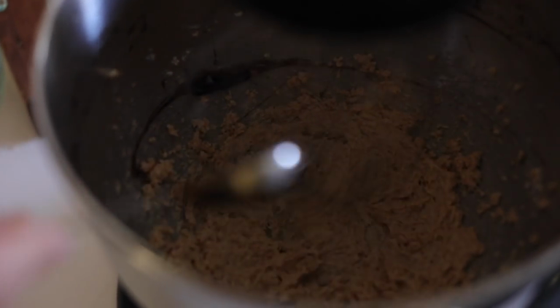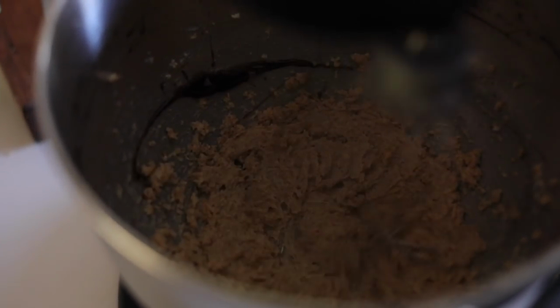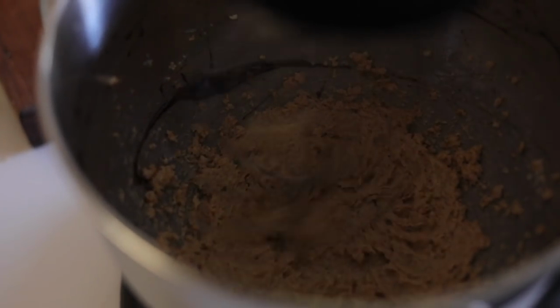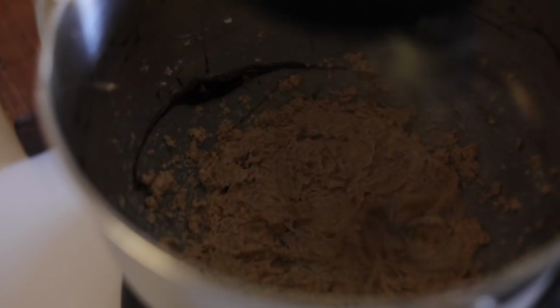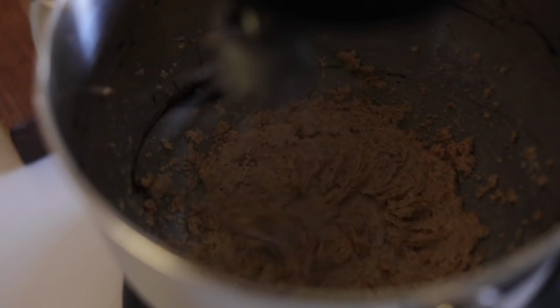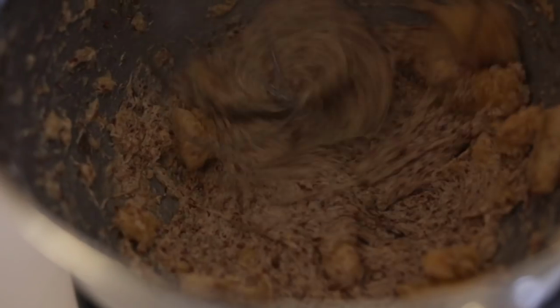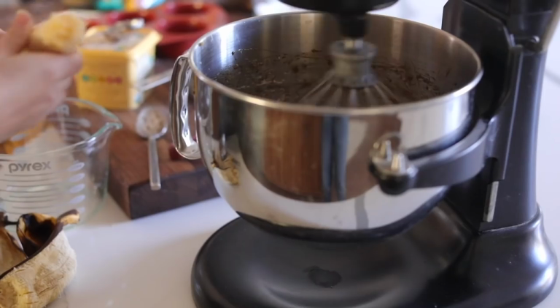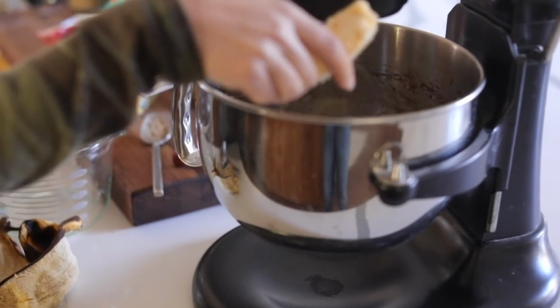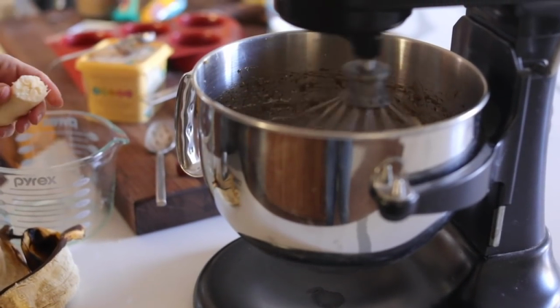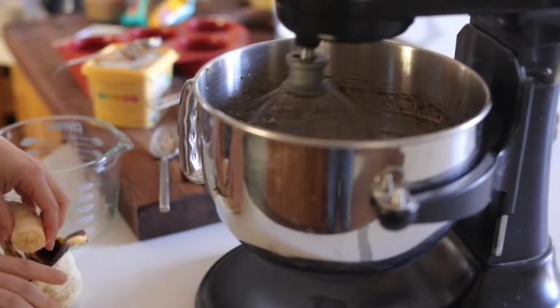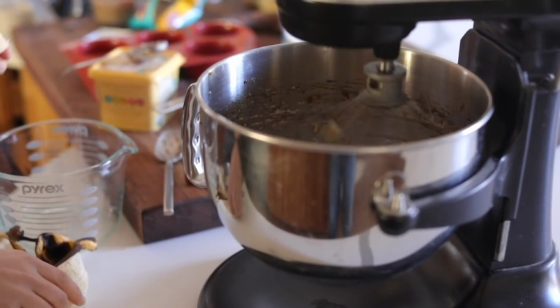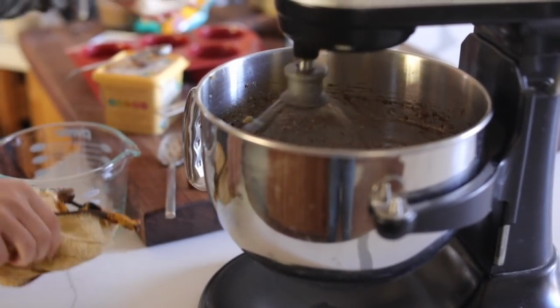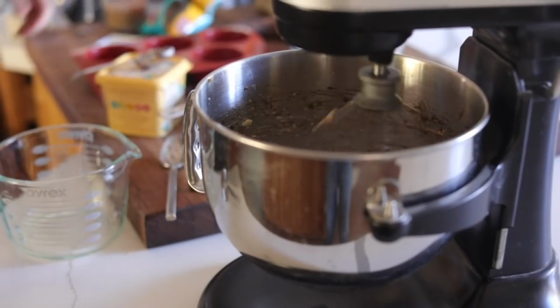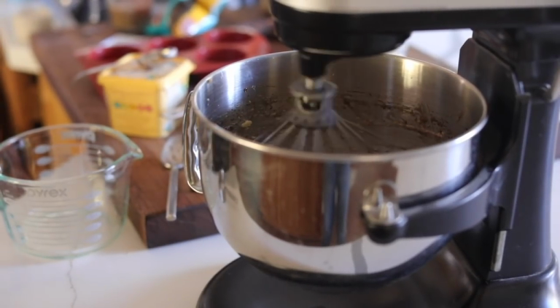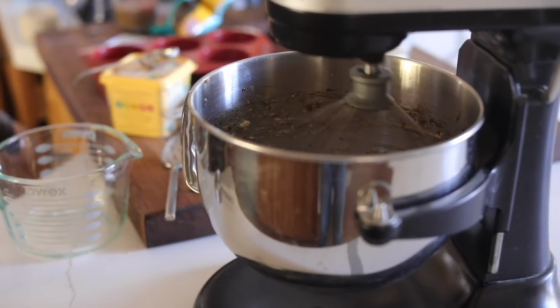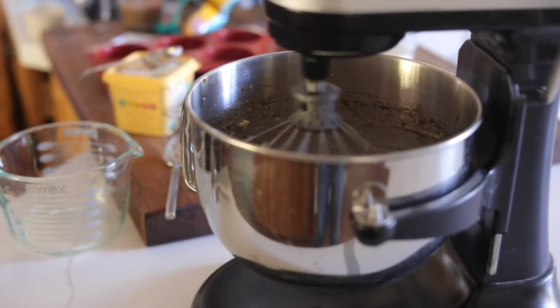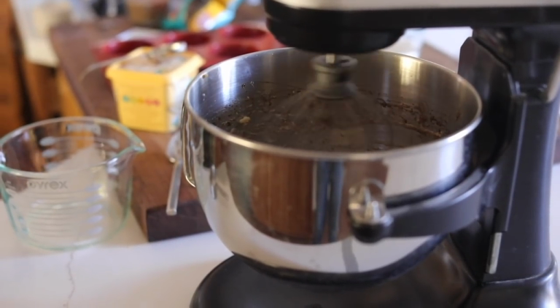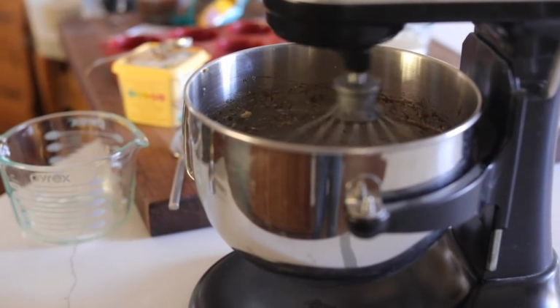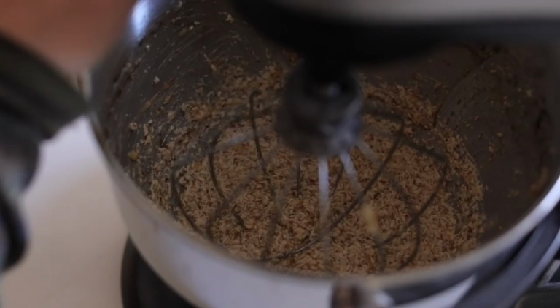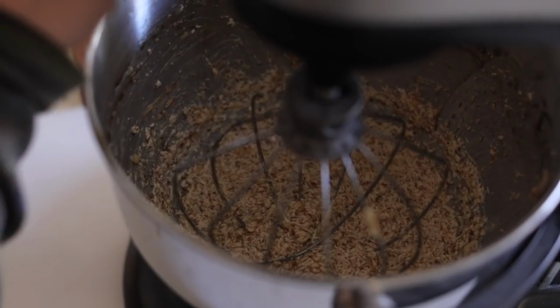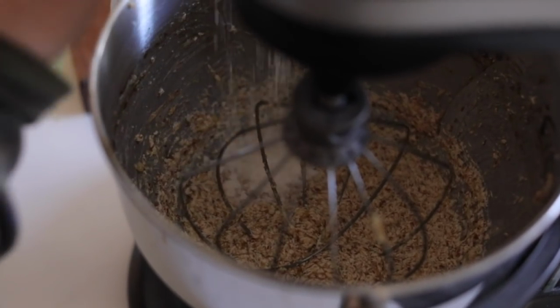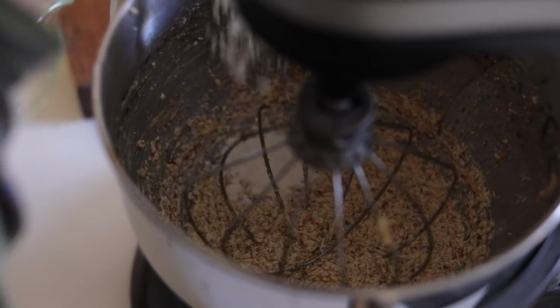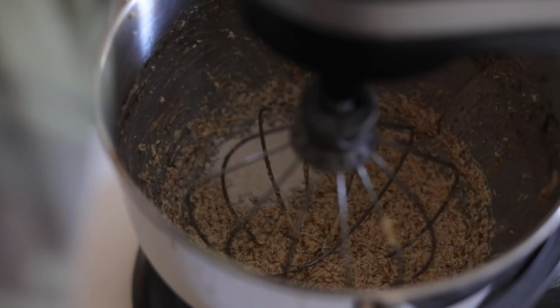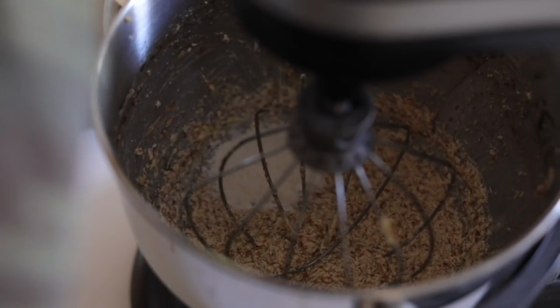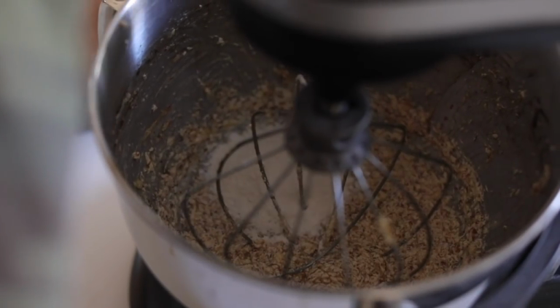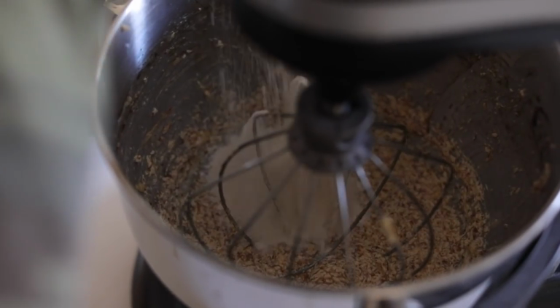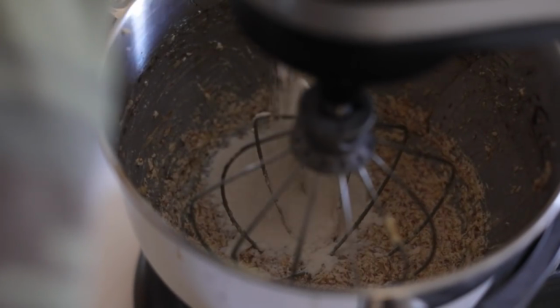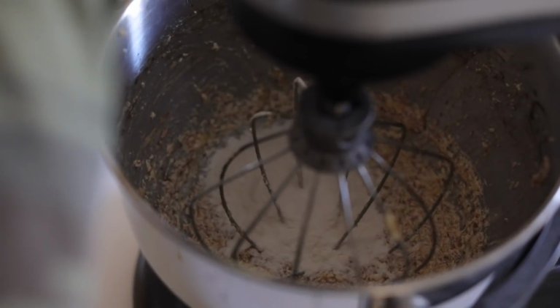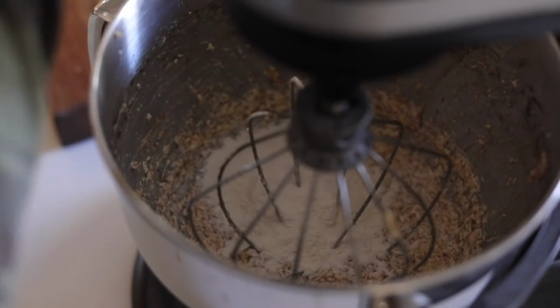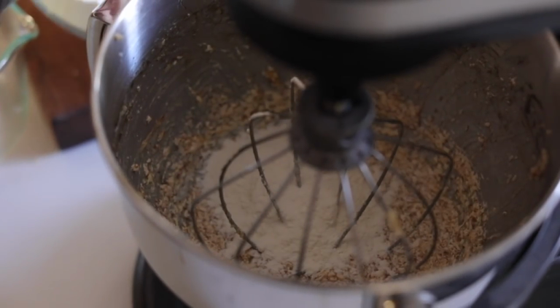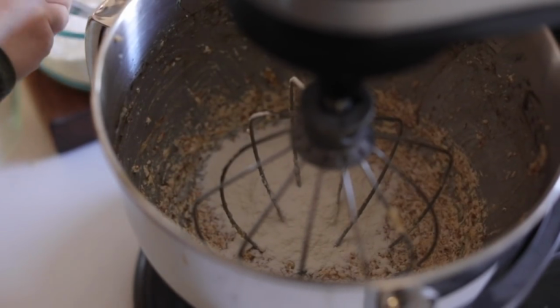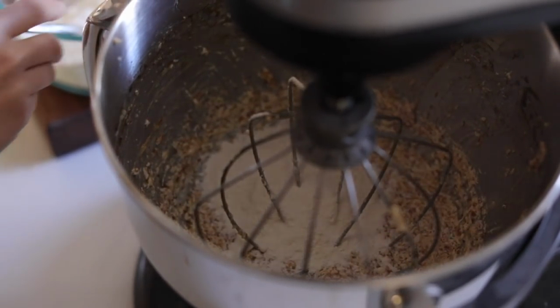Oh, but first — sorry, I forgot the bananas. We had bananas that were going bad, and that's kind of what gave me the idea to make some type of banana bread. I wanted to do muffins, and since this recipe turned out so well I'll definitely make it again.